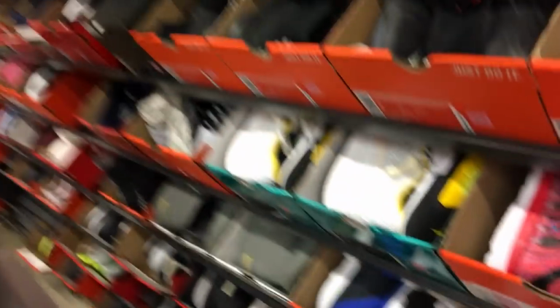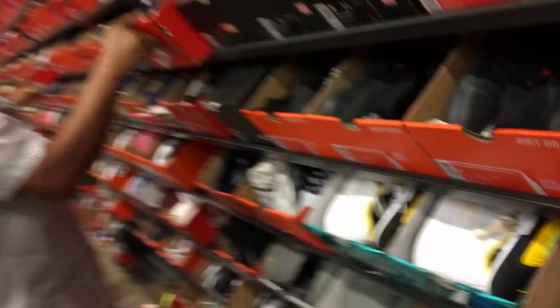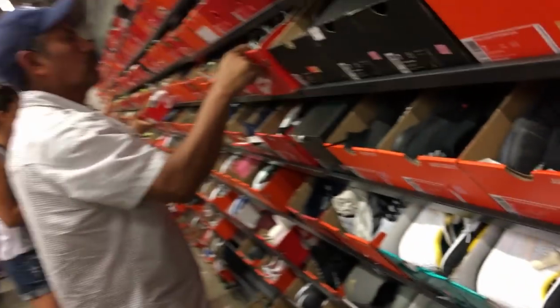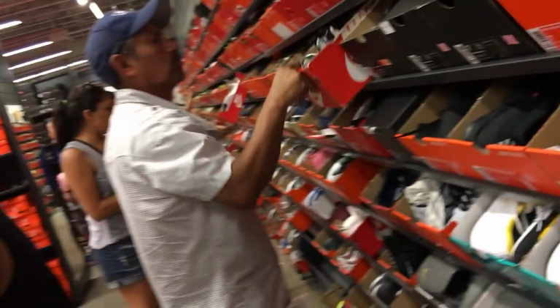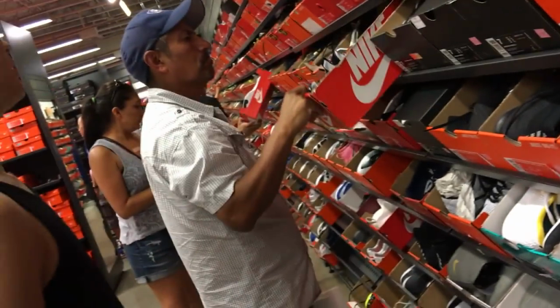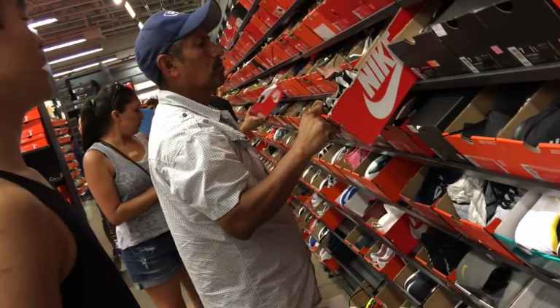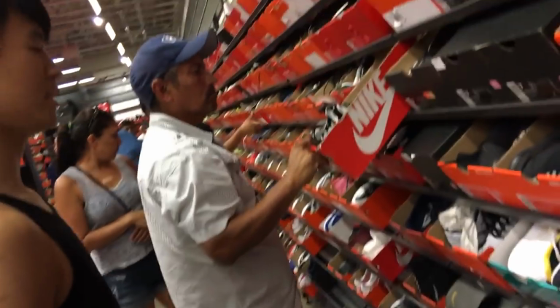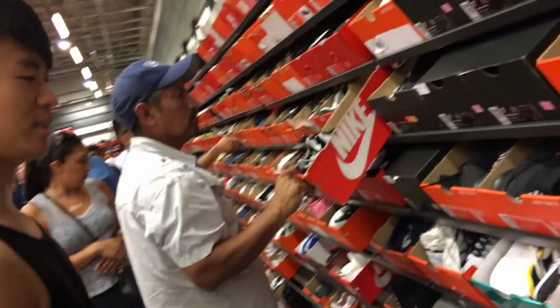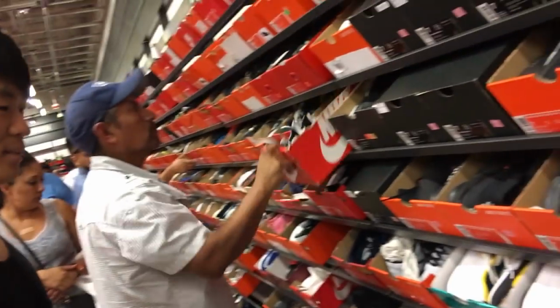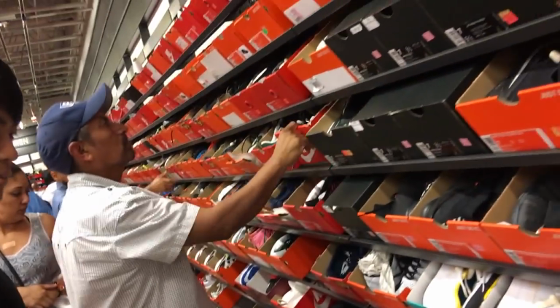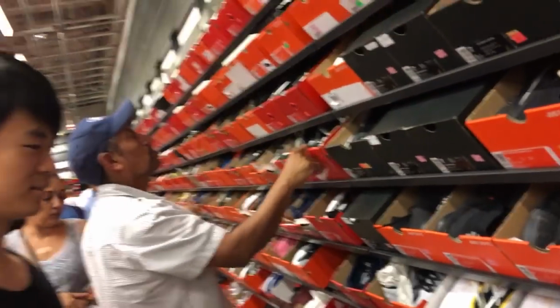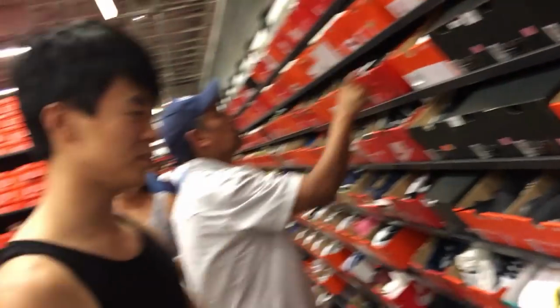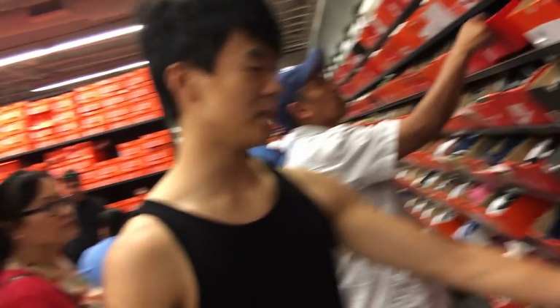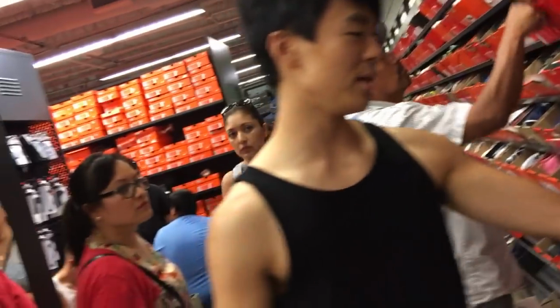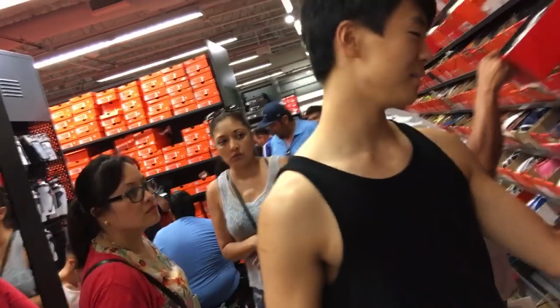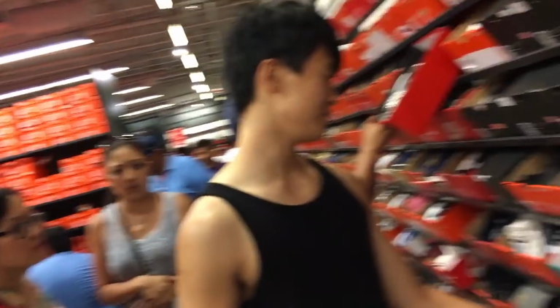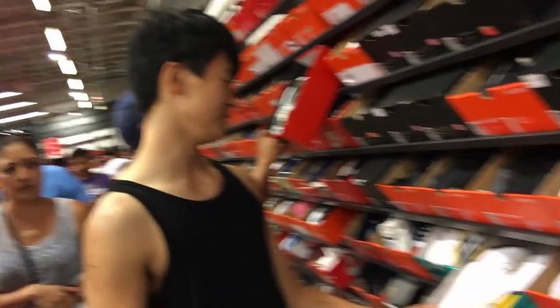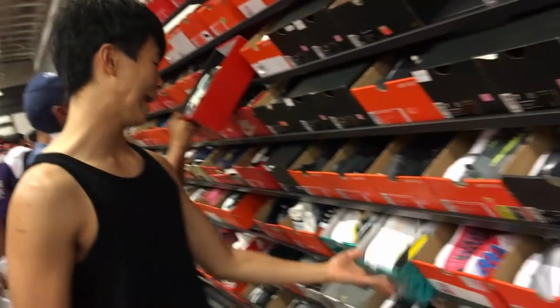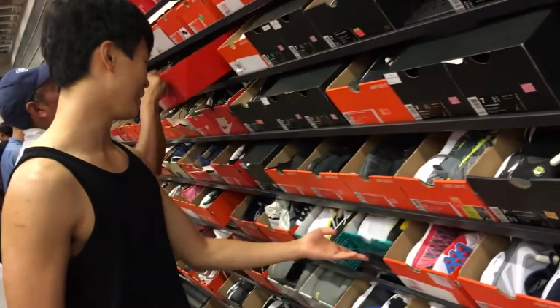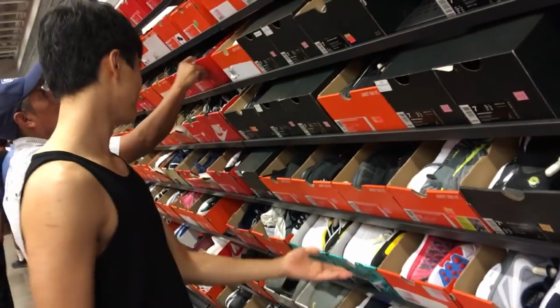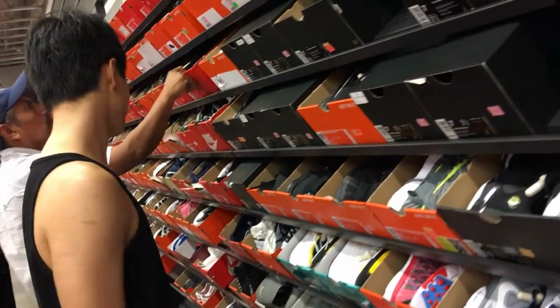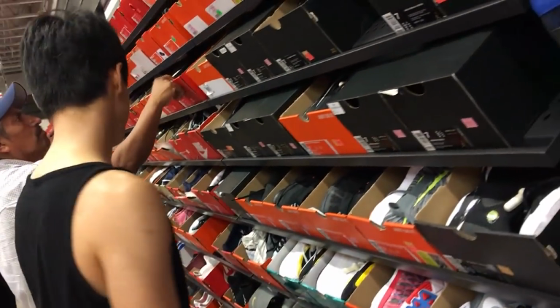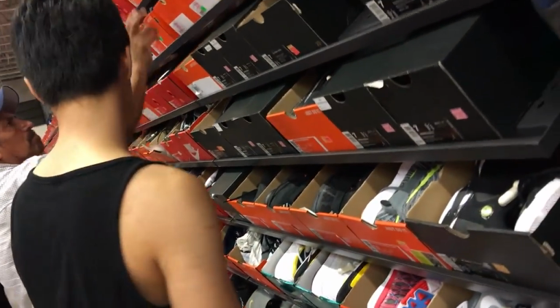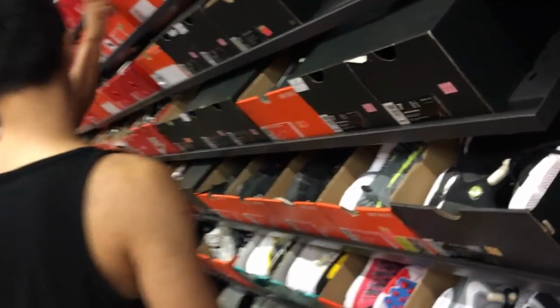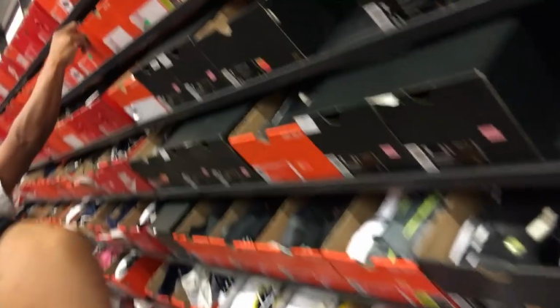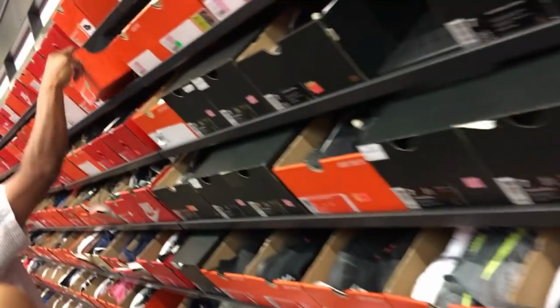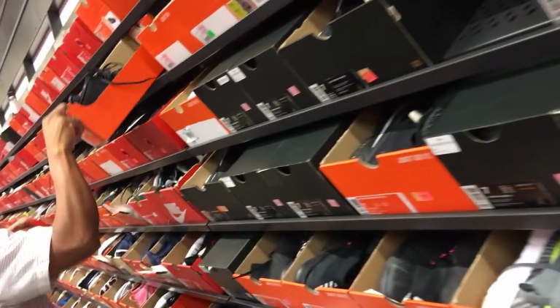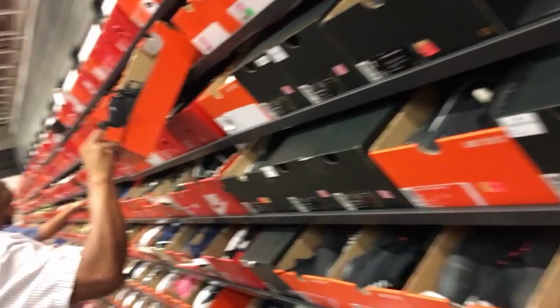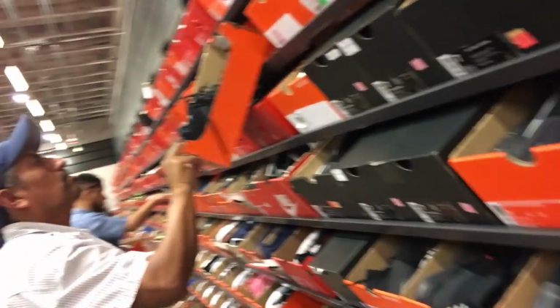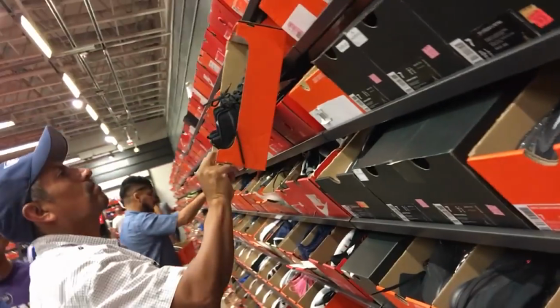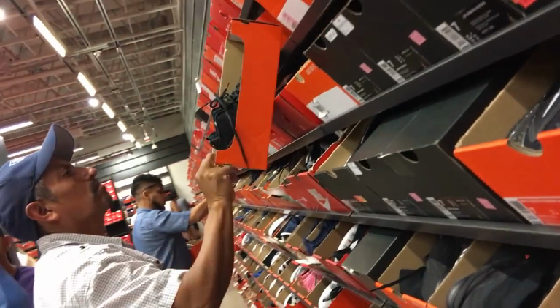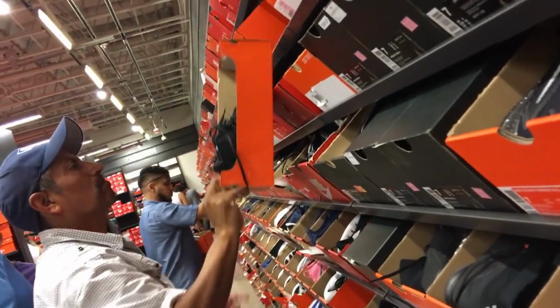Yeah, that's about it for my section, guys. Should I get up here? Nah. You don't wear your Kyries anyways. Yeah, that's true.